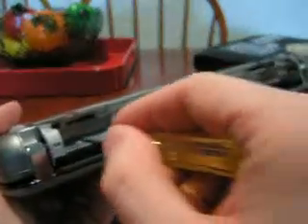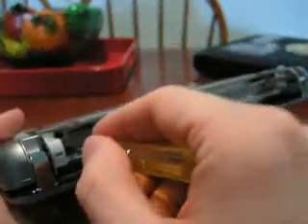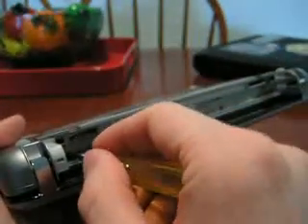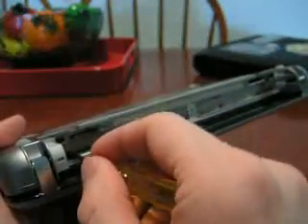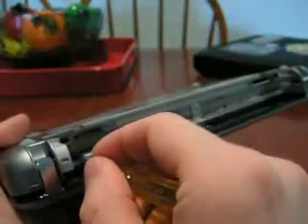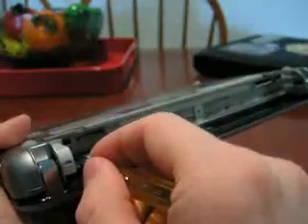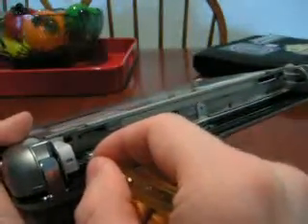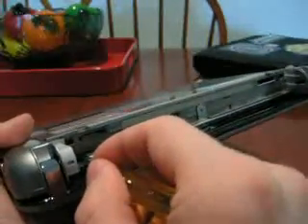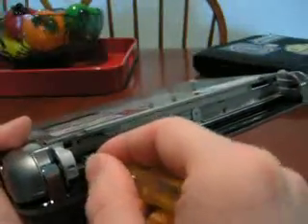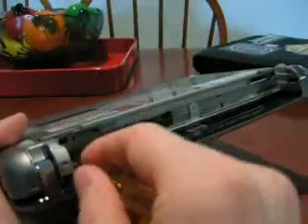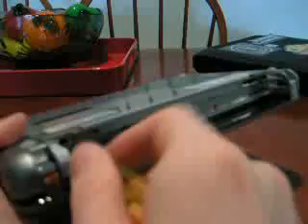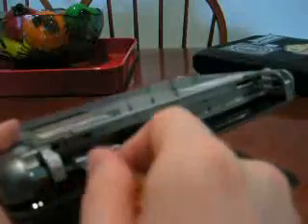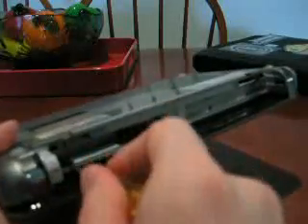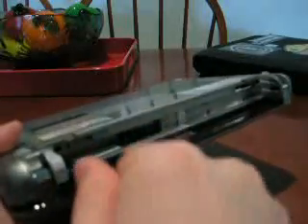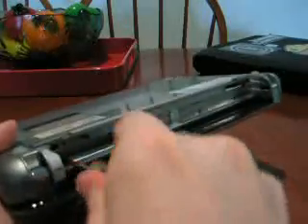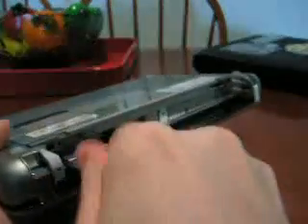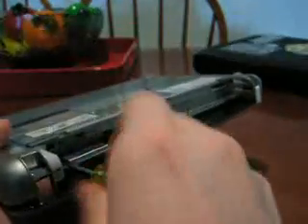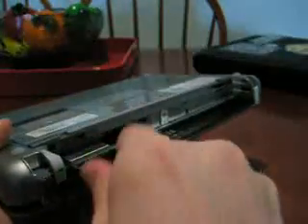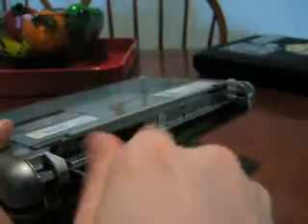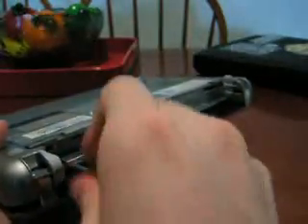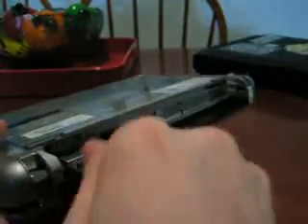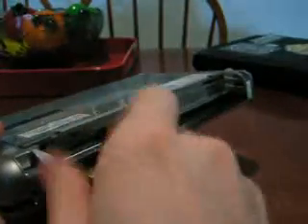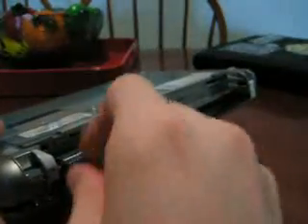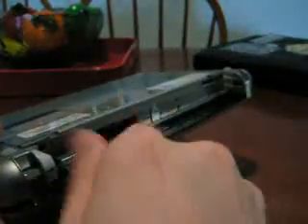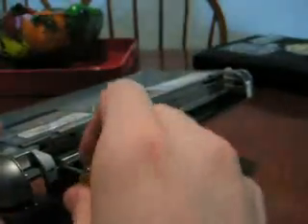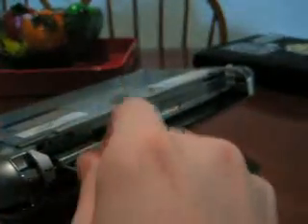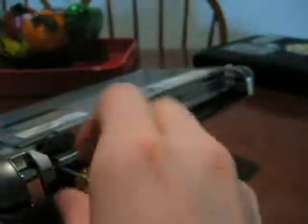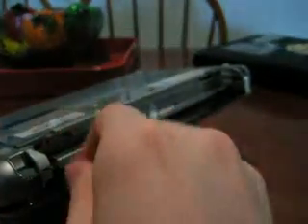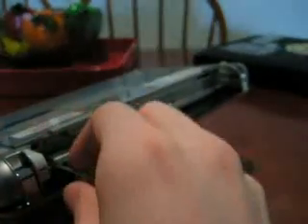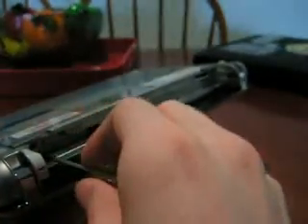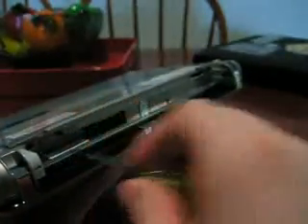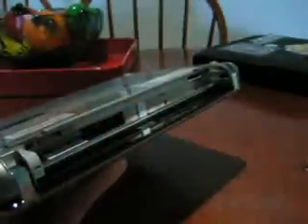The last one's a tricky one that's back in there. It's not too bad if you have a magnetic screwdriver, because it'll just come right out with it.